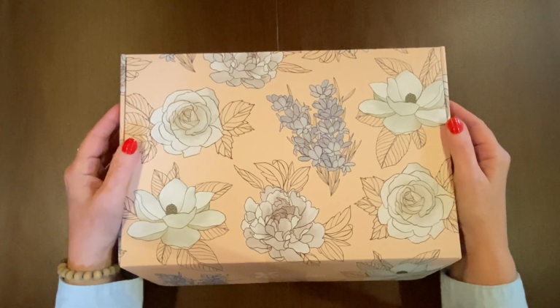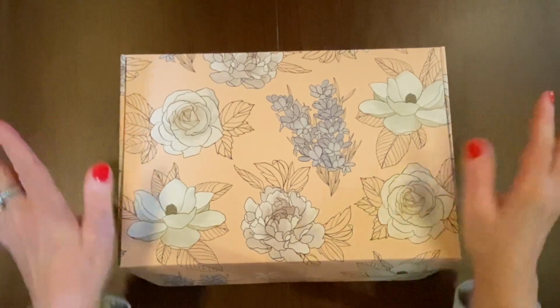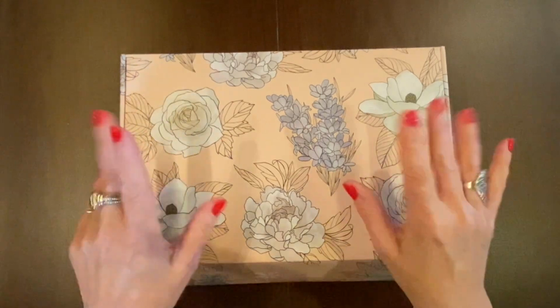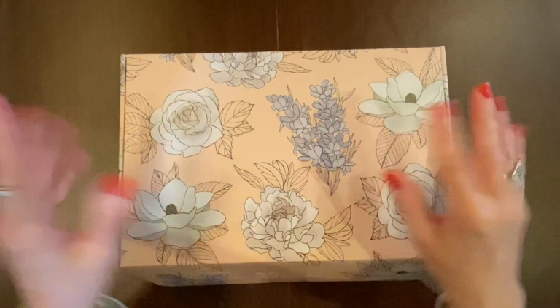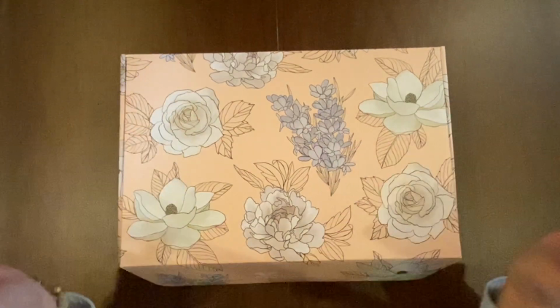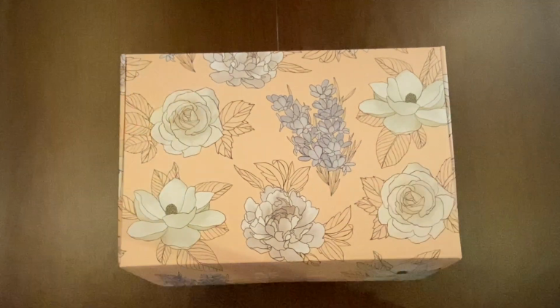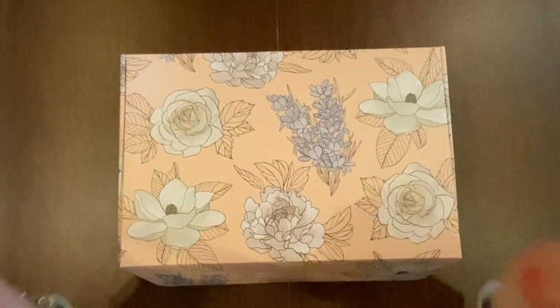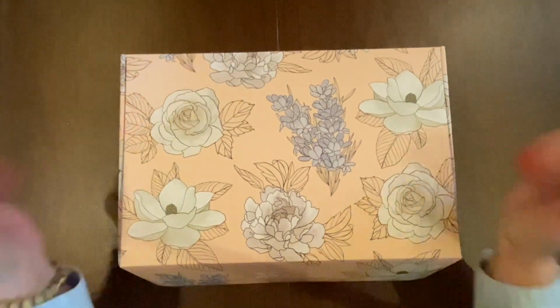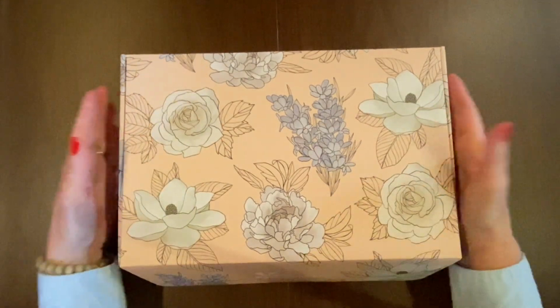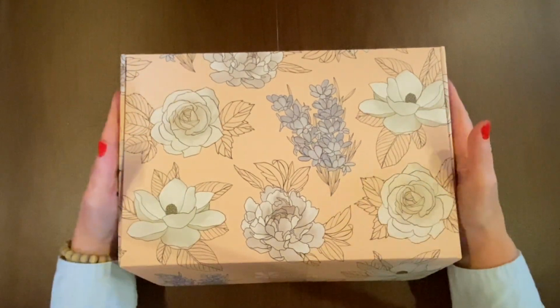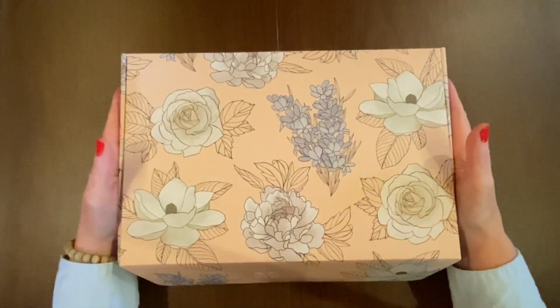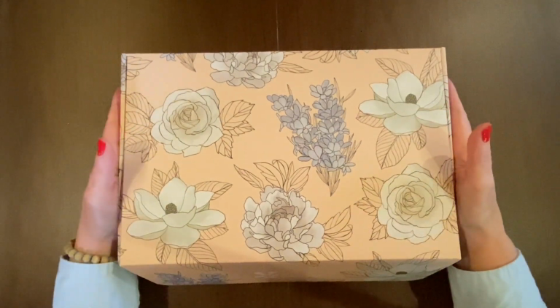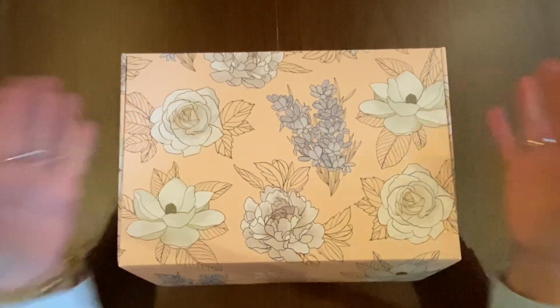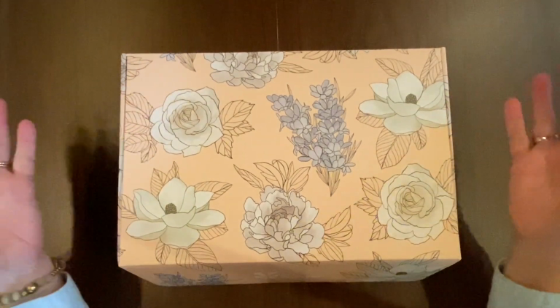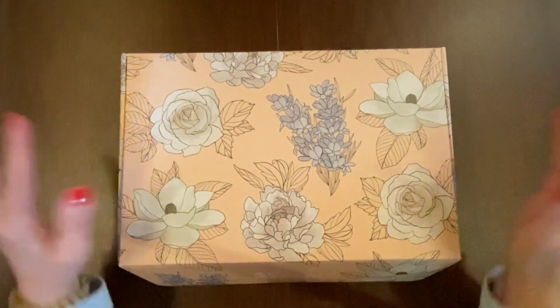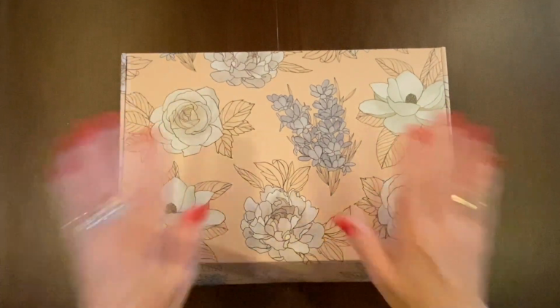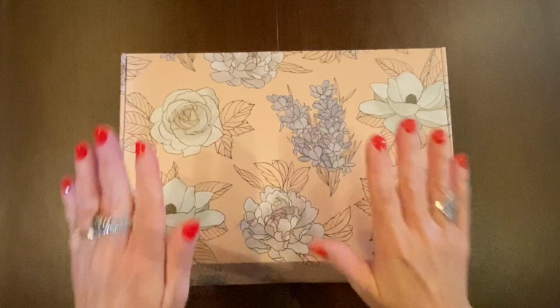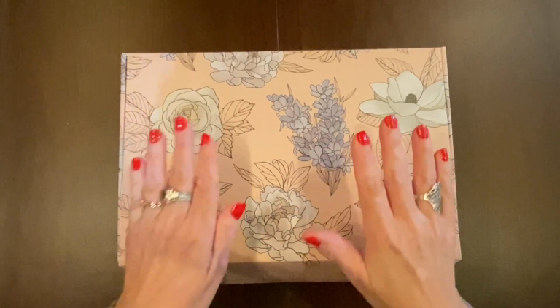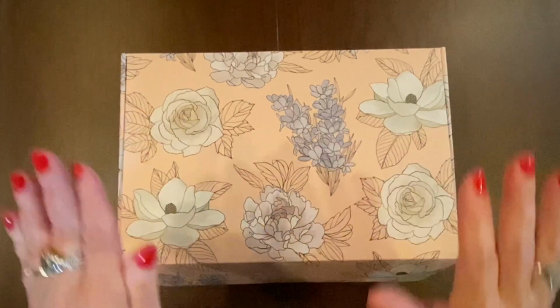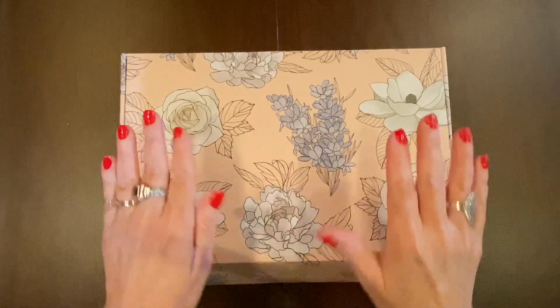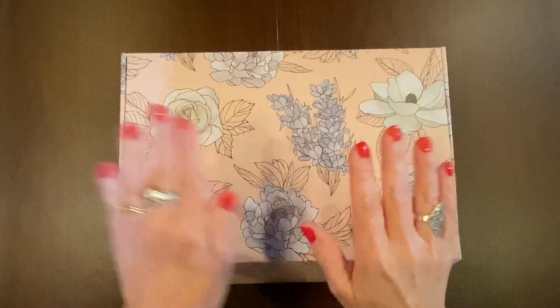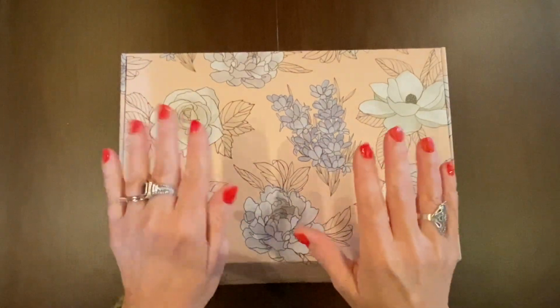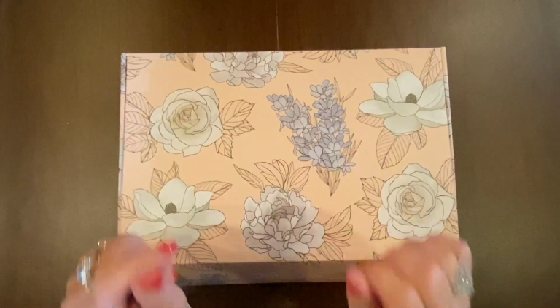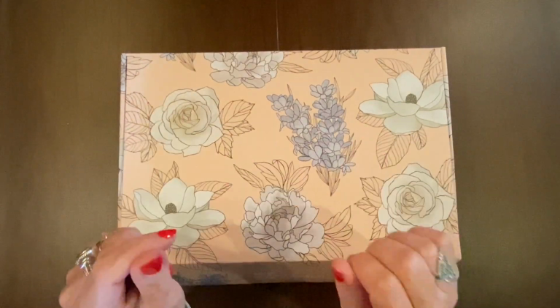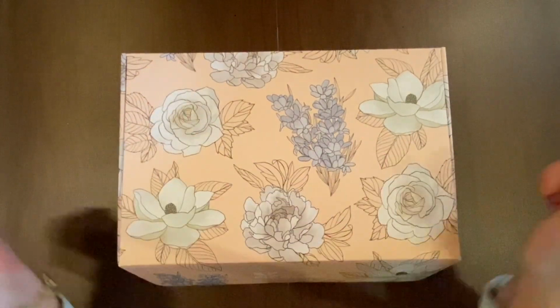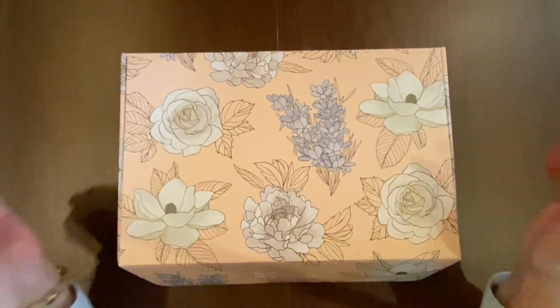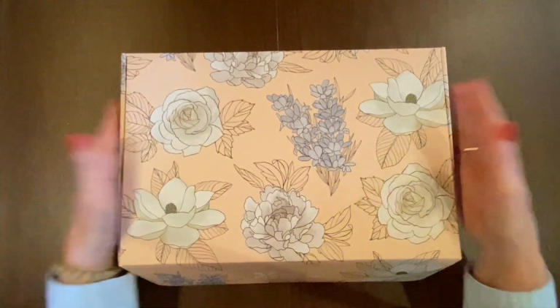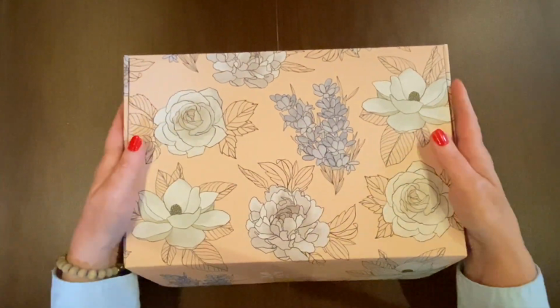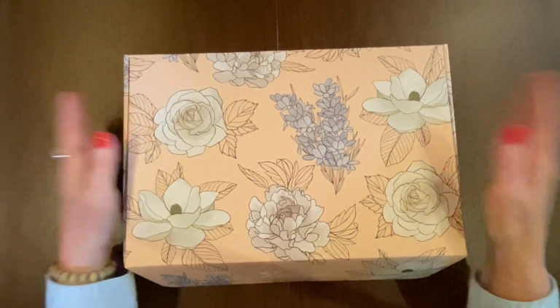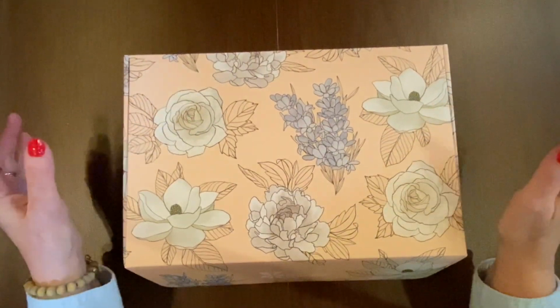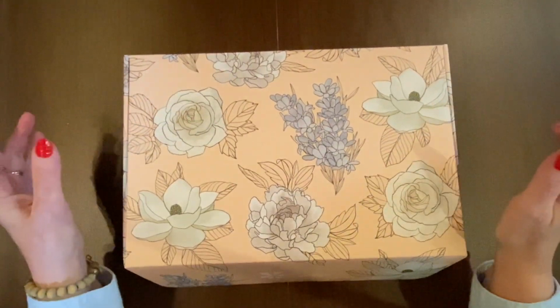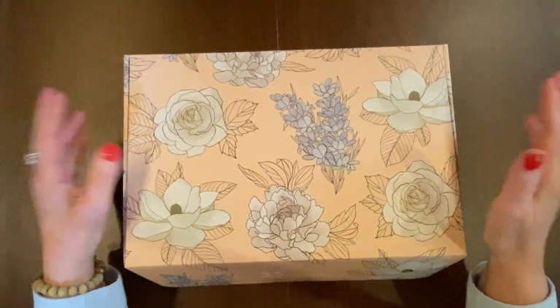Hi everyone, it's Sarah from Plan Sarah Plan, and today we're going to unbox the Spring 2022 Seasonal Surprise Box from Erin Condren.